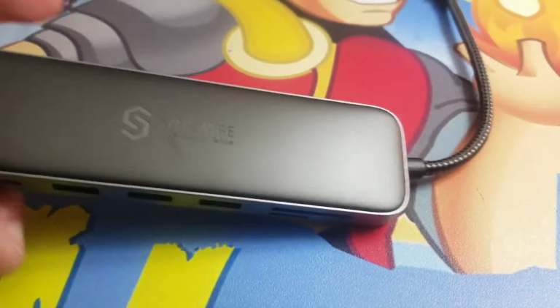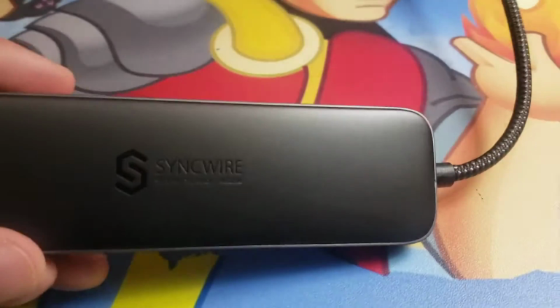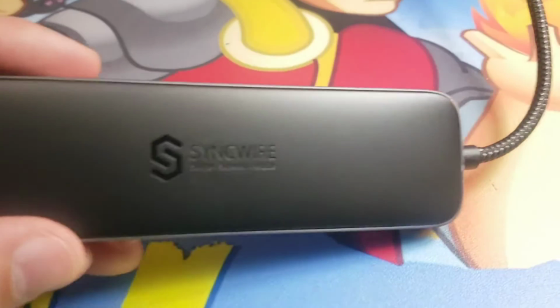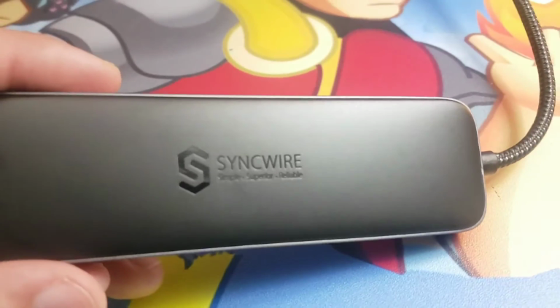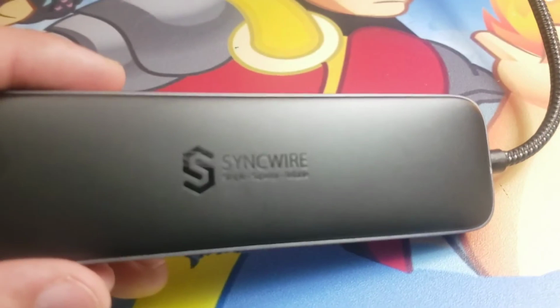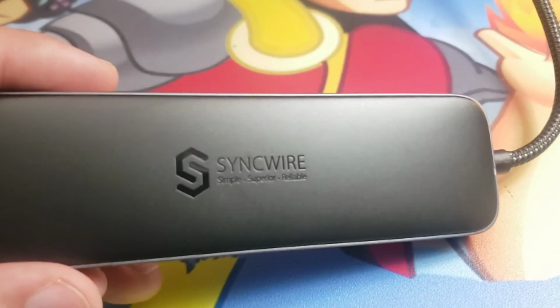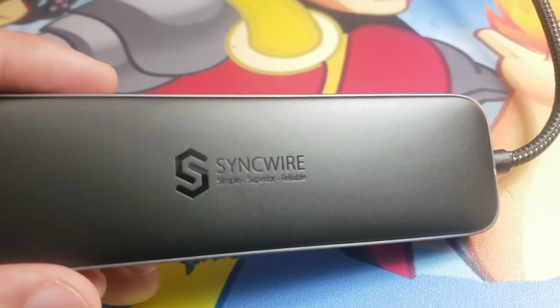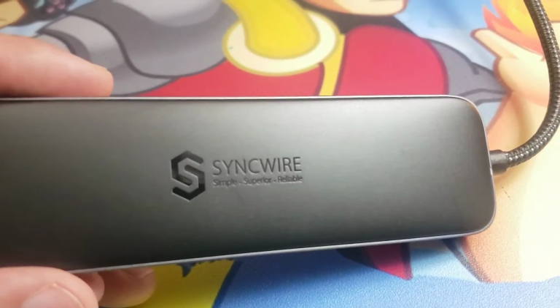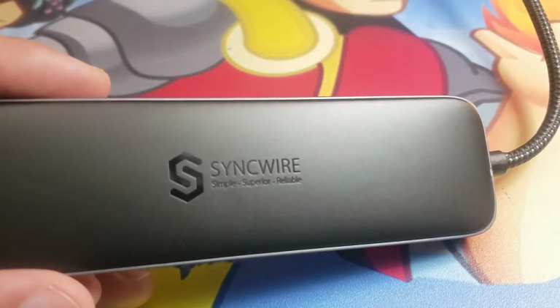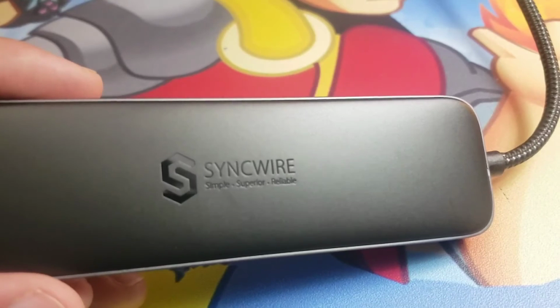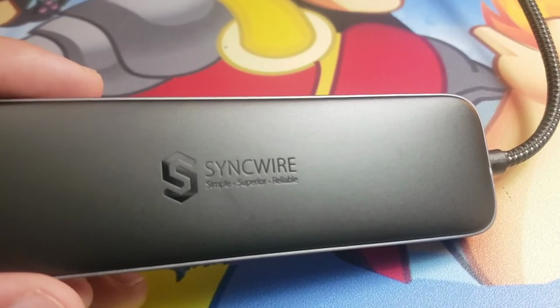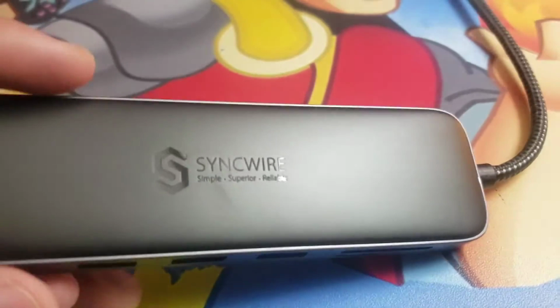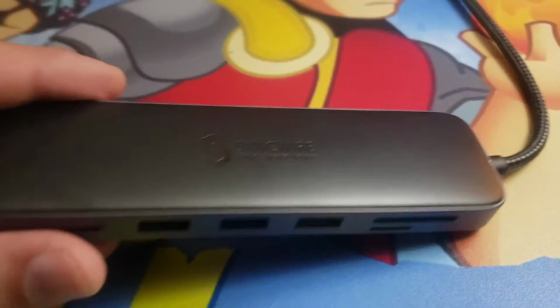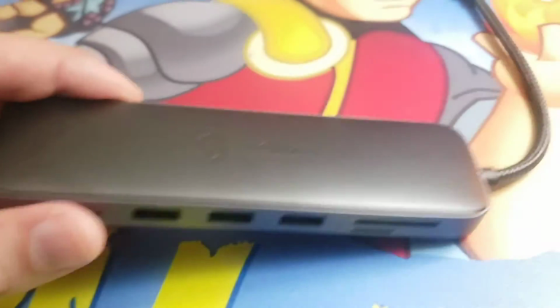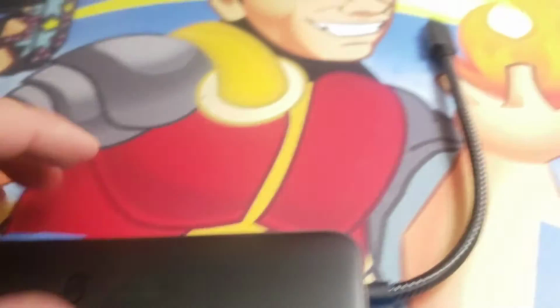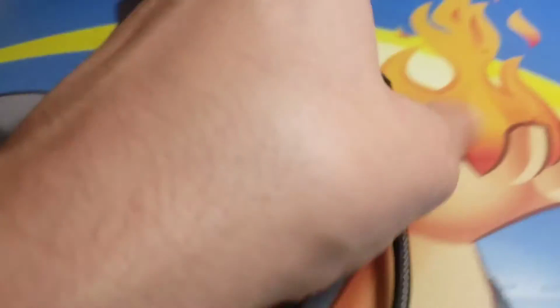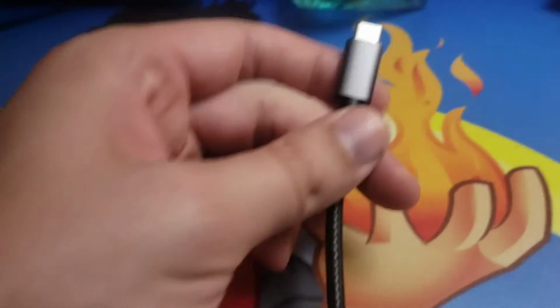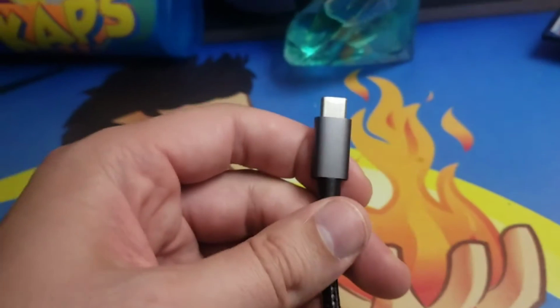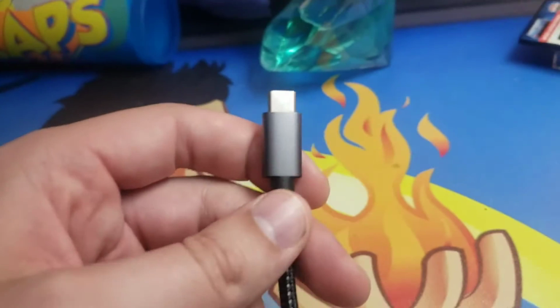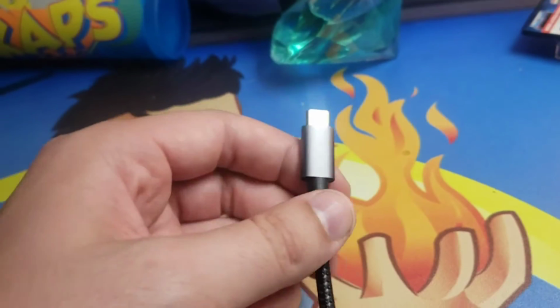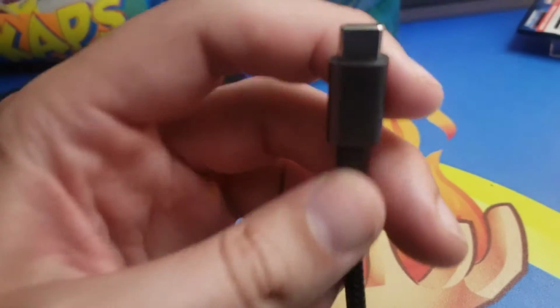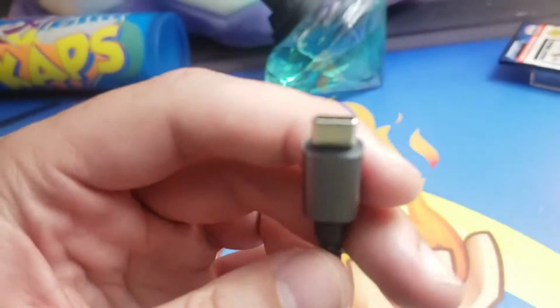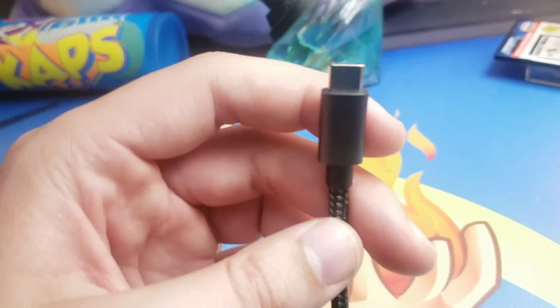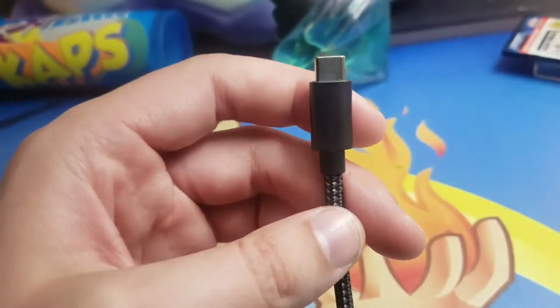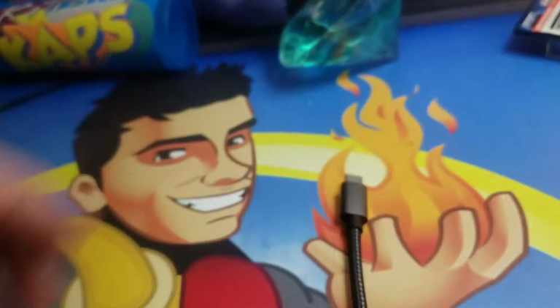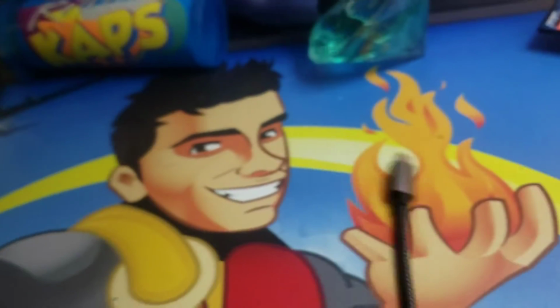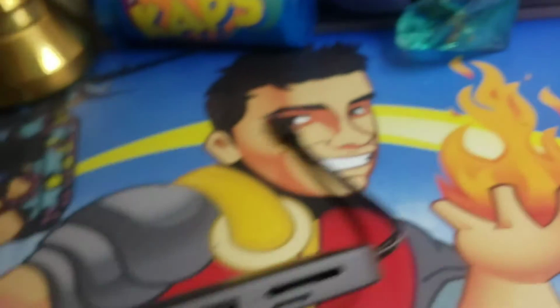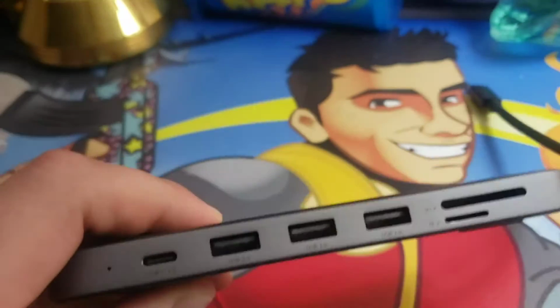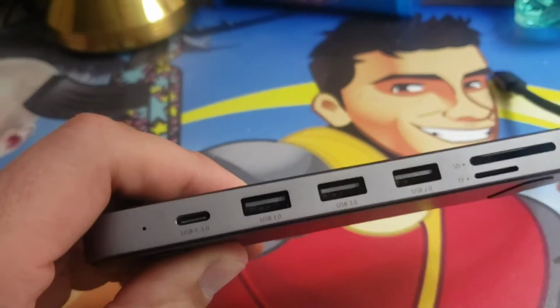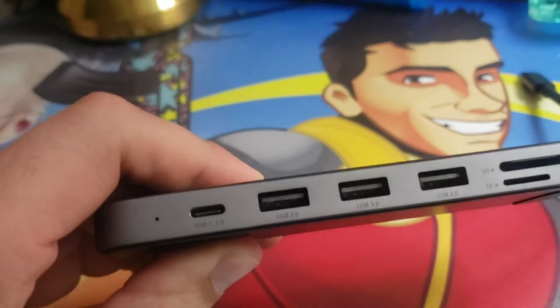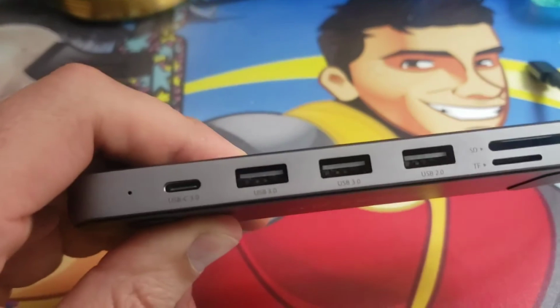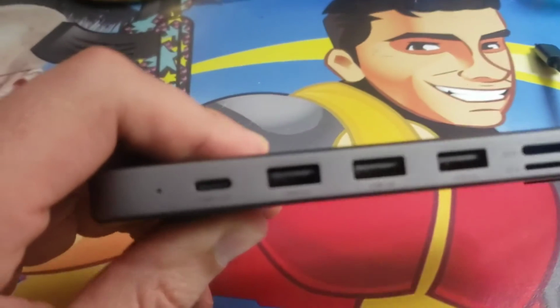We've got the SyncWire logo right there — looking very sharp, simple, superior, reliable. Of course, this is the end that will plug into your computer. It's Type-C, and we'll see what you get for plugging that Type-C.